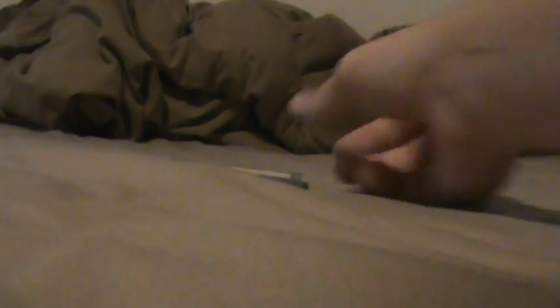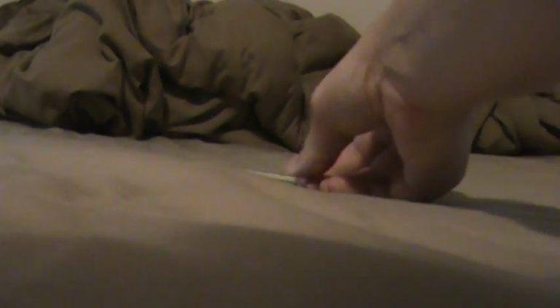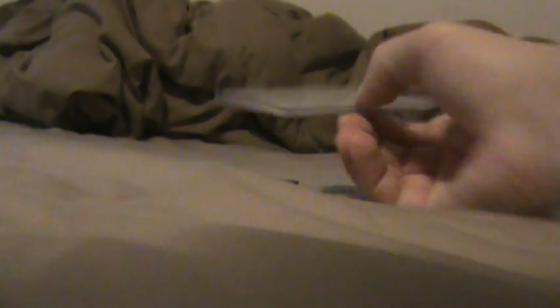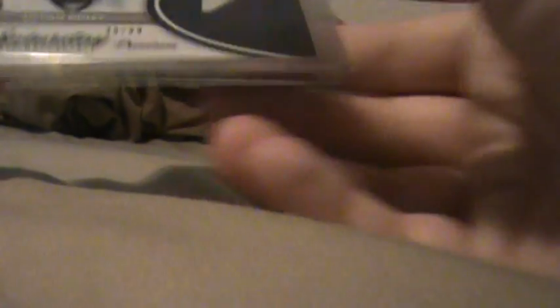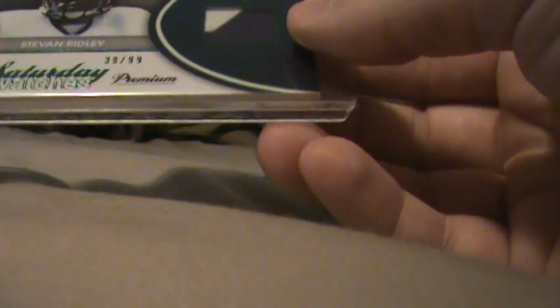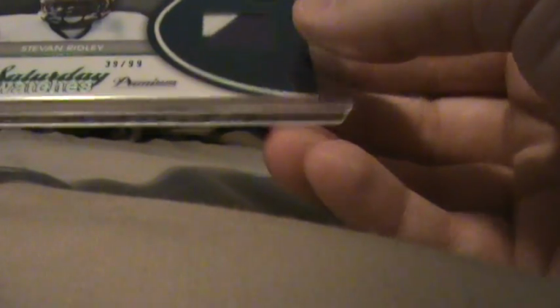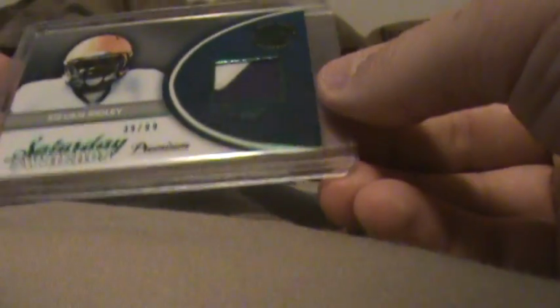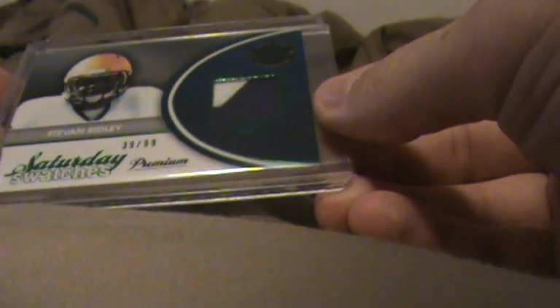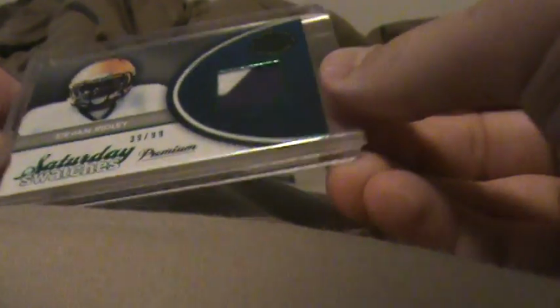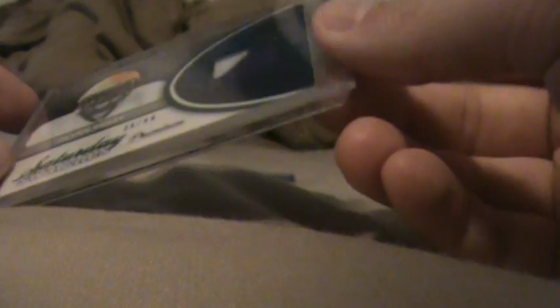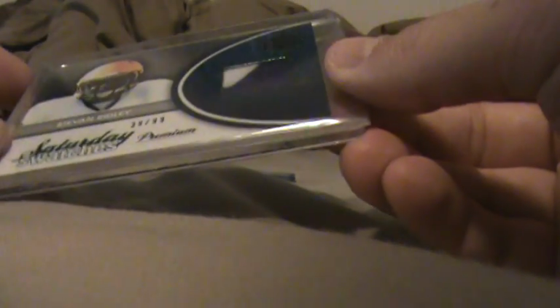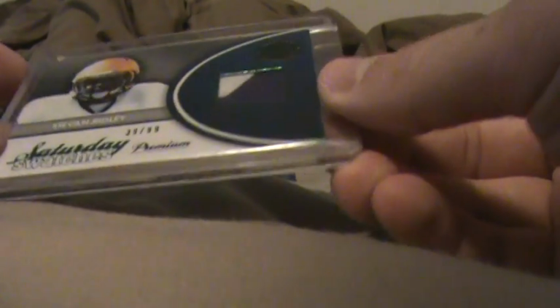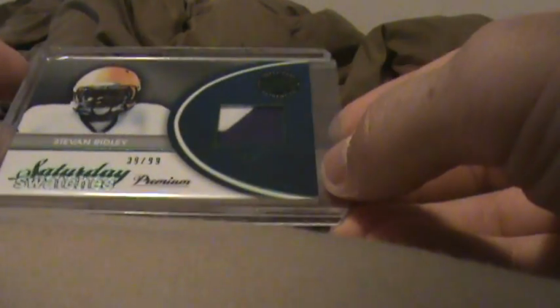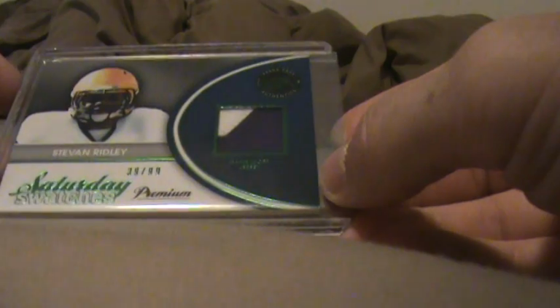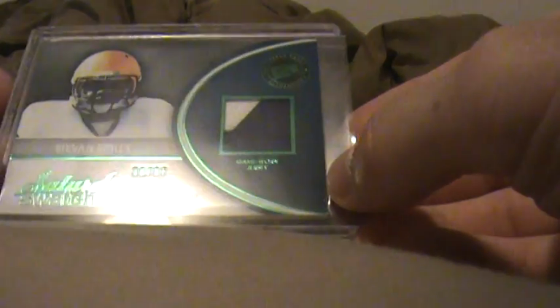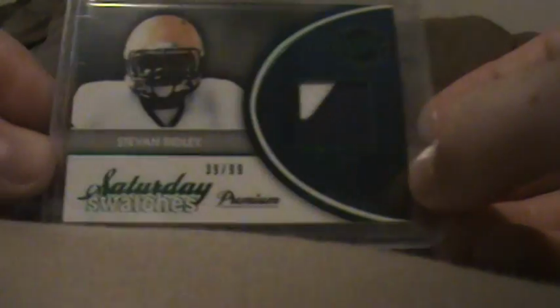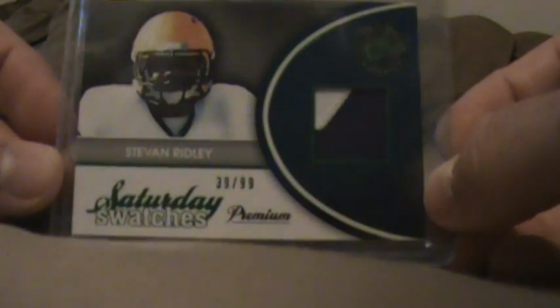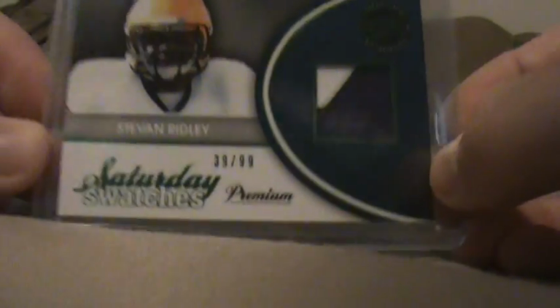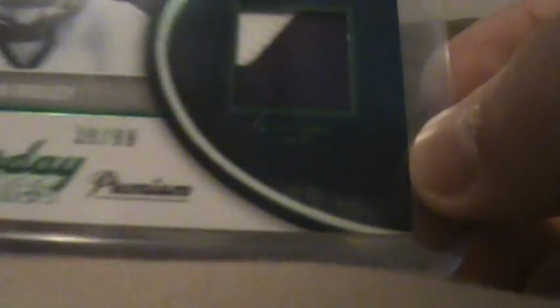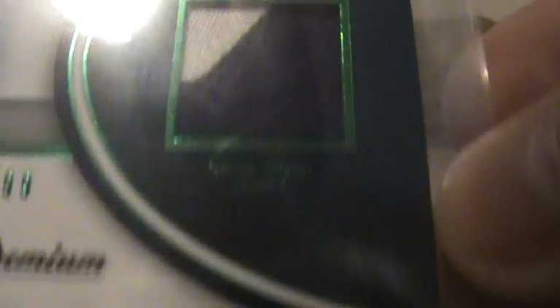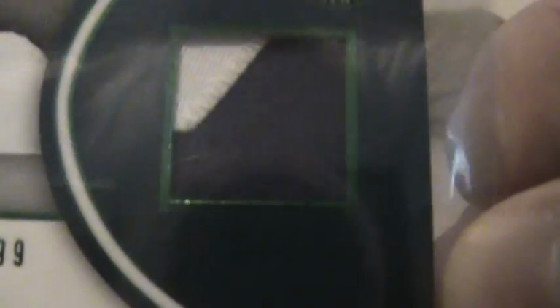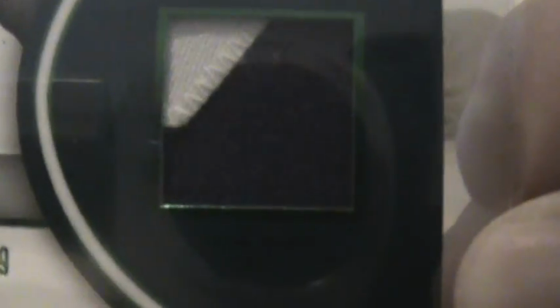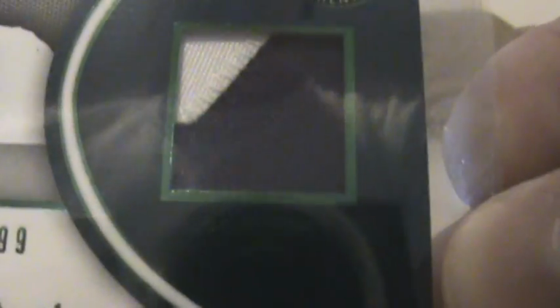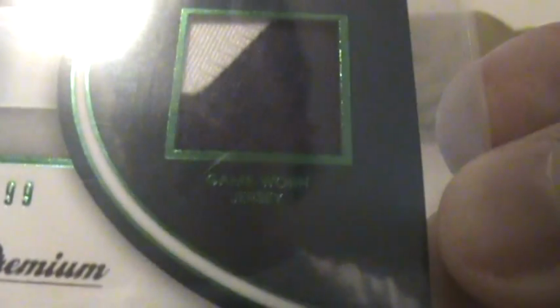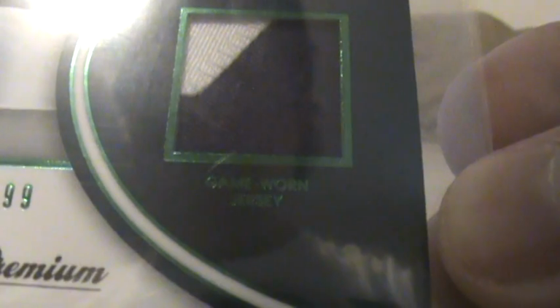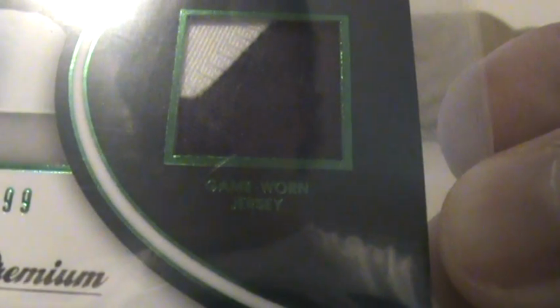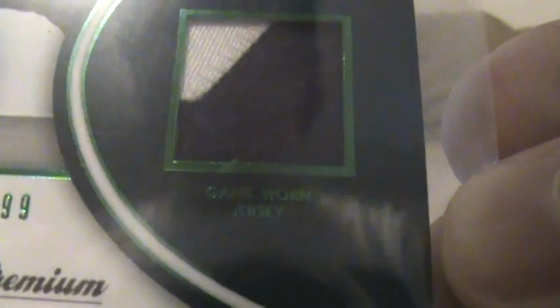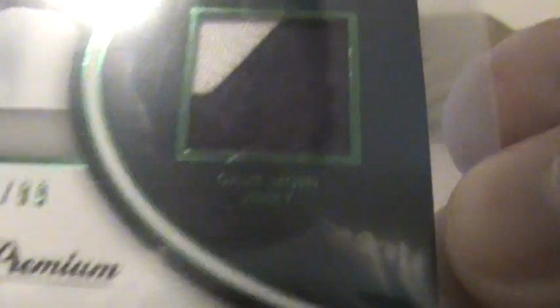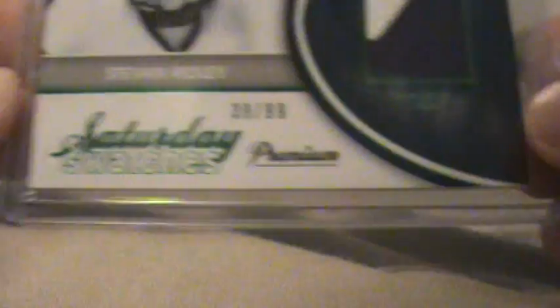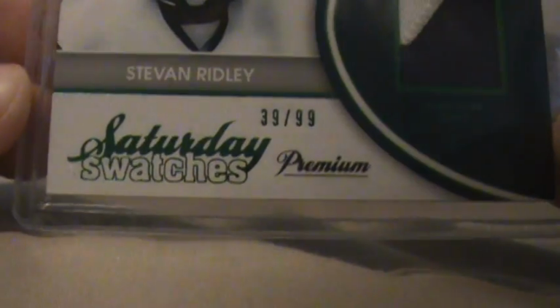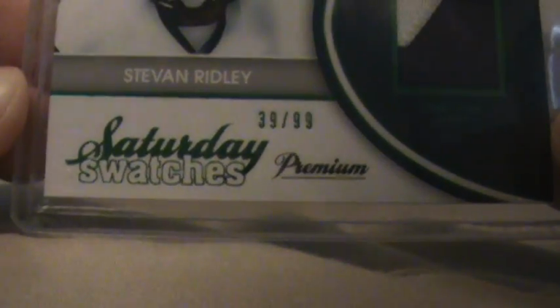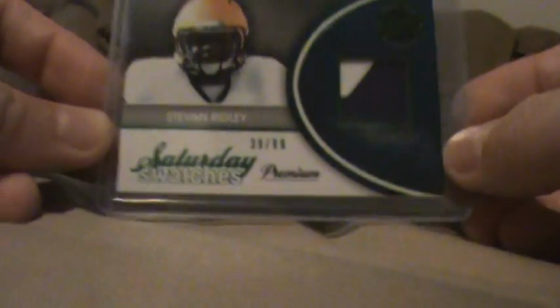Then I got a patch — Steven Ridley. I think he's from LSU. Game-worn jersey, 39 of 99. There's the patch right there. It says Game-Worn right there, 39 of 99.